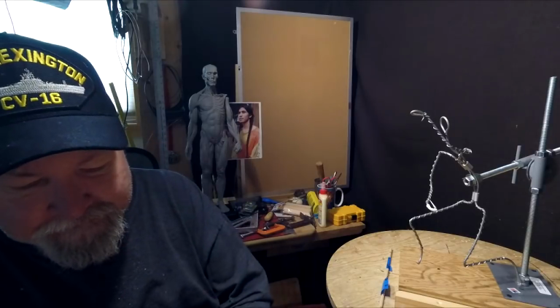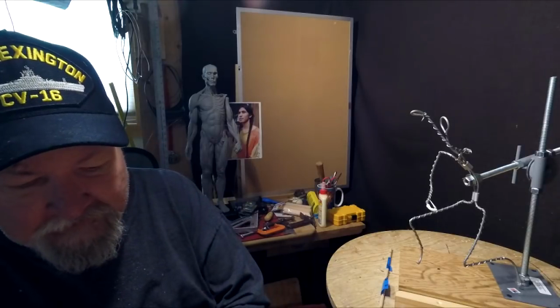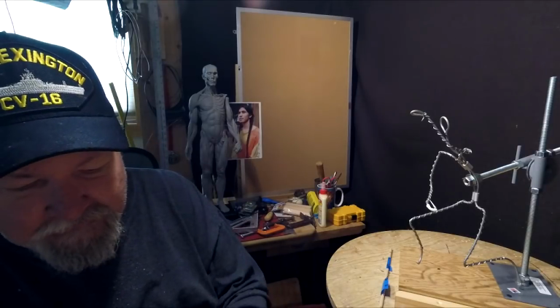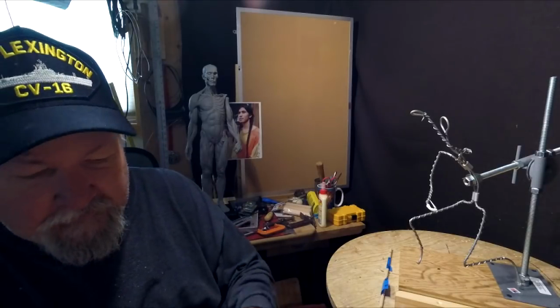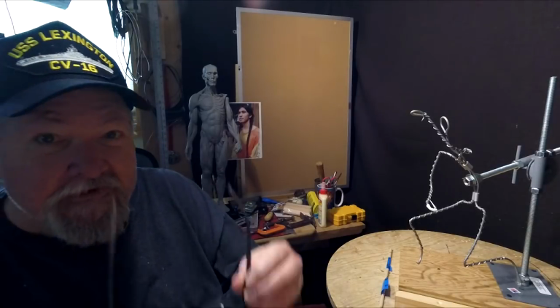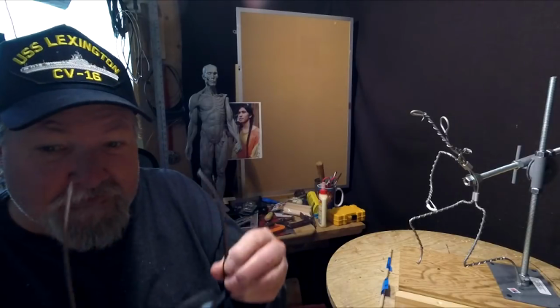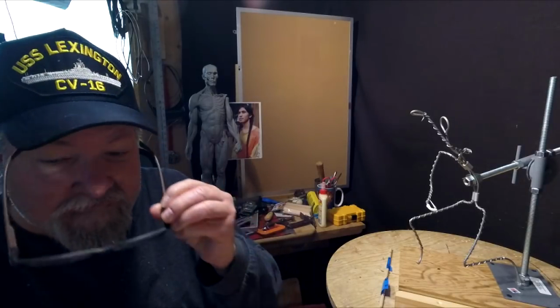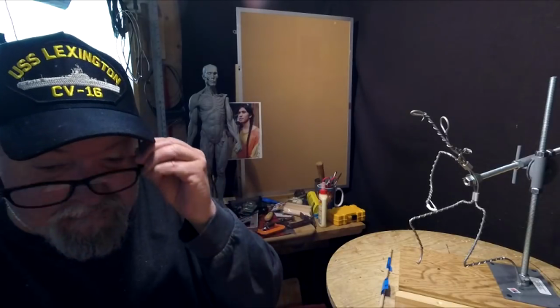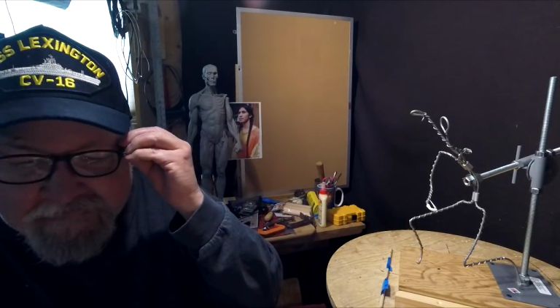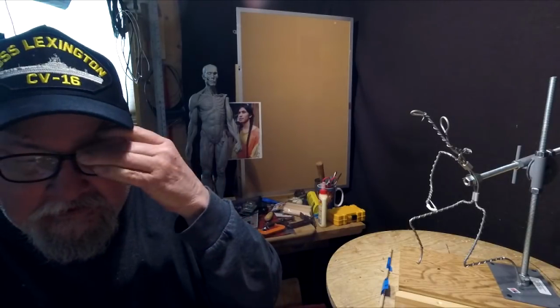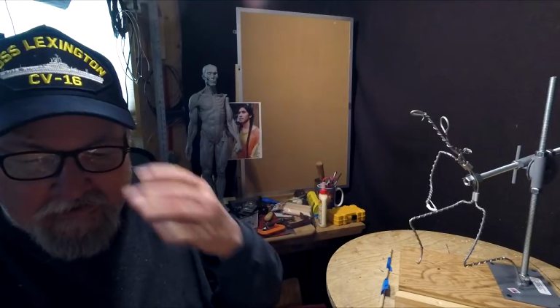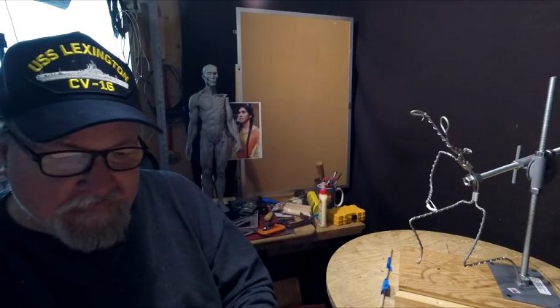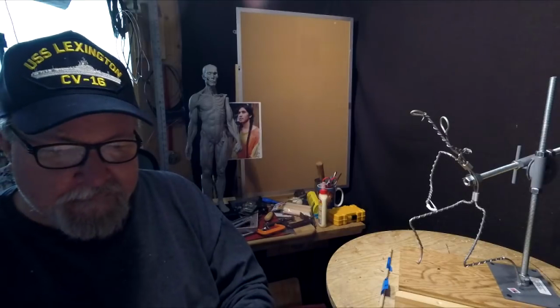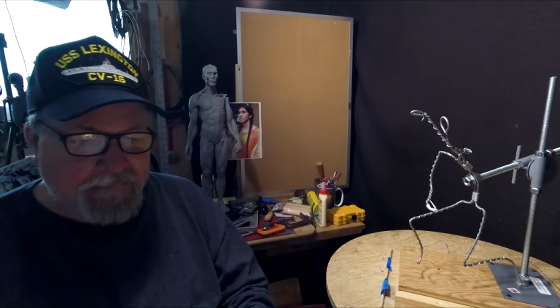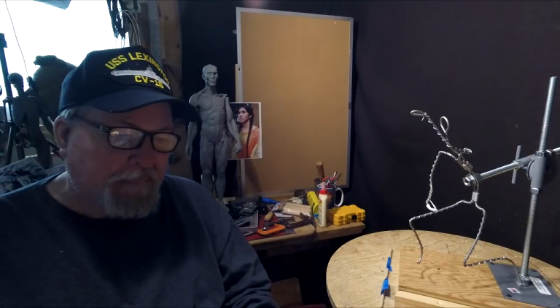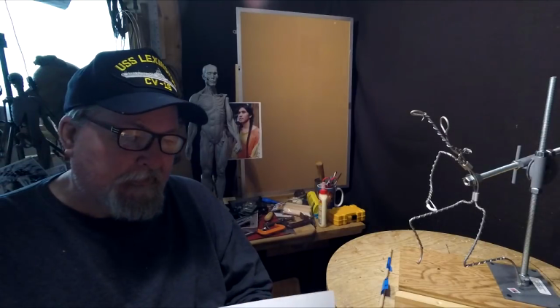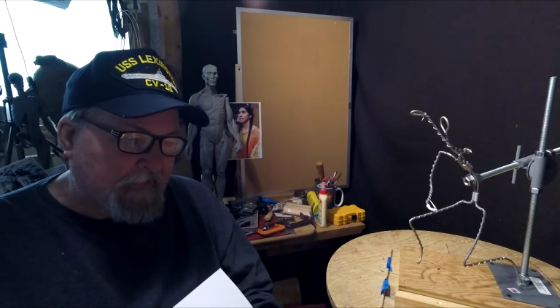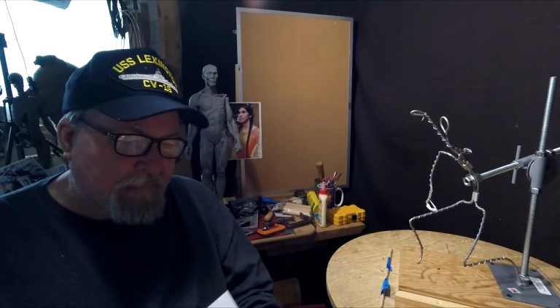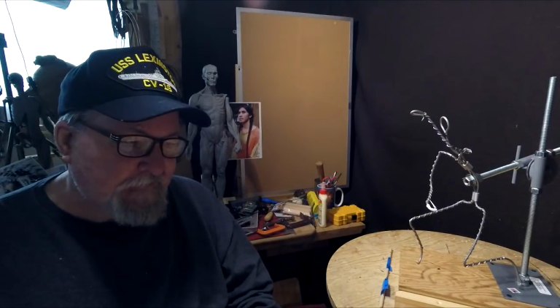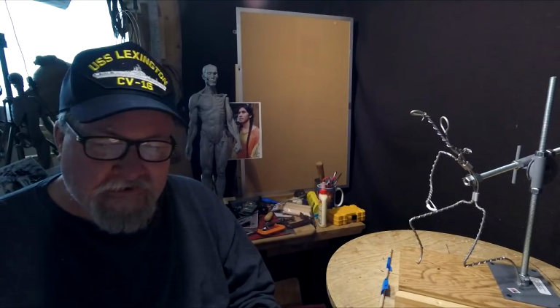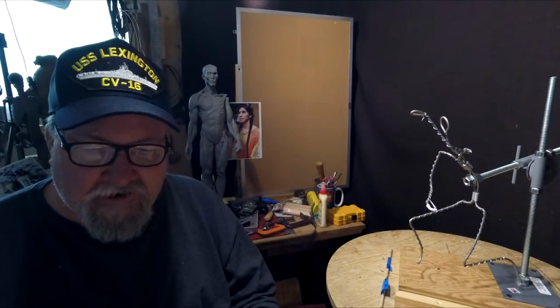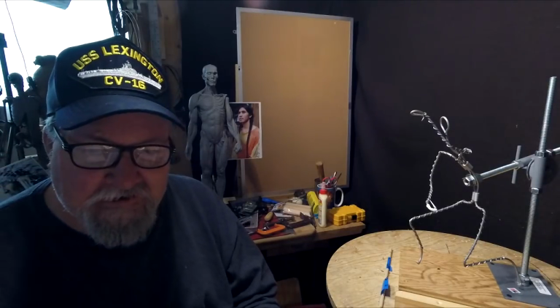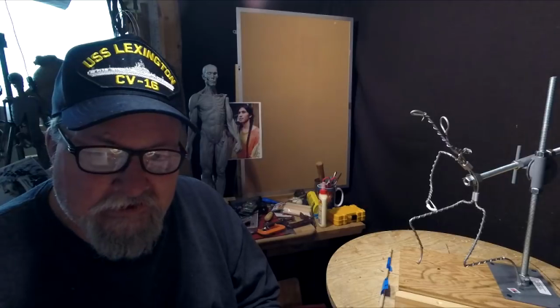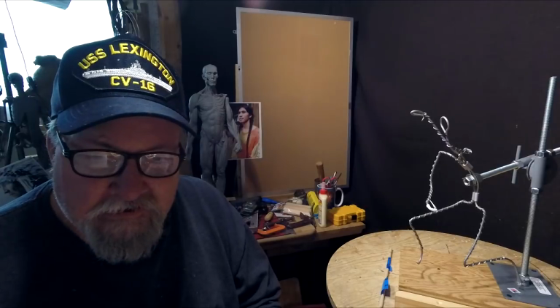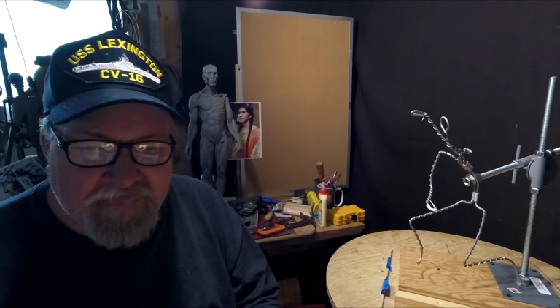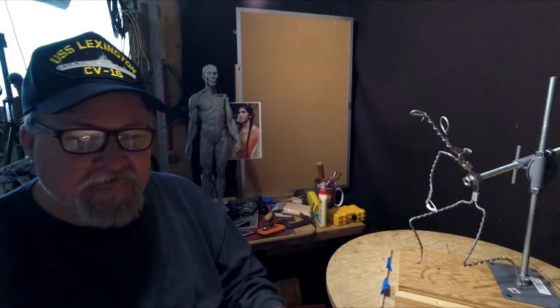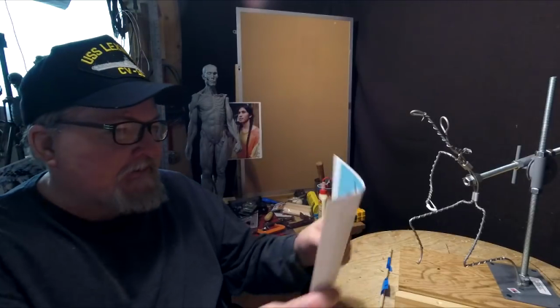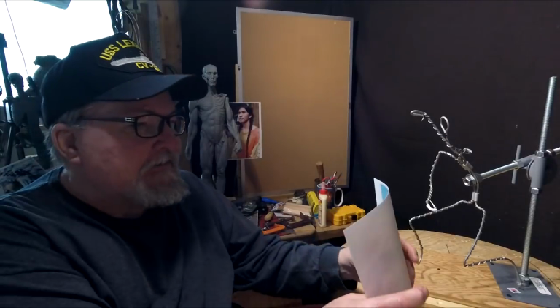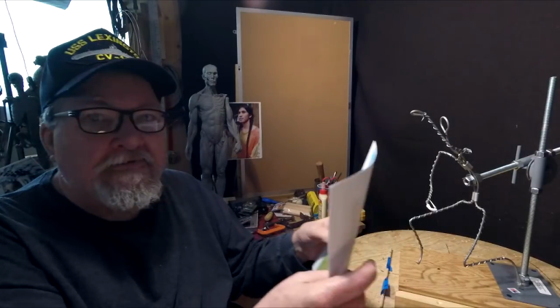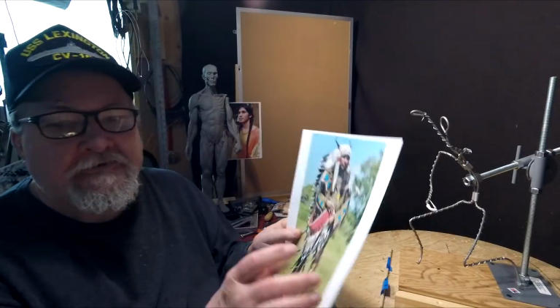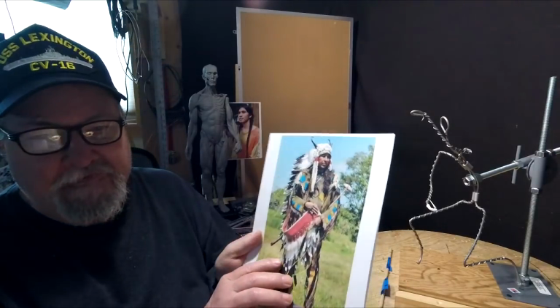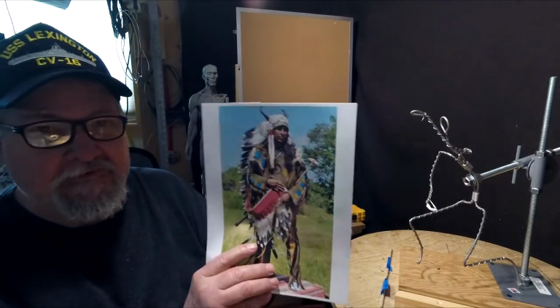Let me show you what I'm going to do. I'm going to put my glasses on for this. It's going to be a Cheyenne Crazy Dog Society leader that I'm going to do.